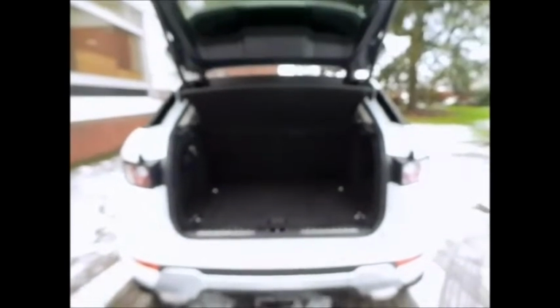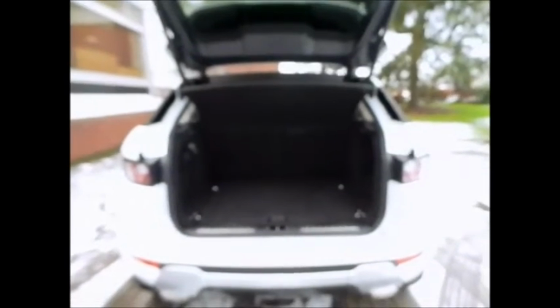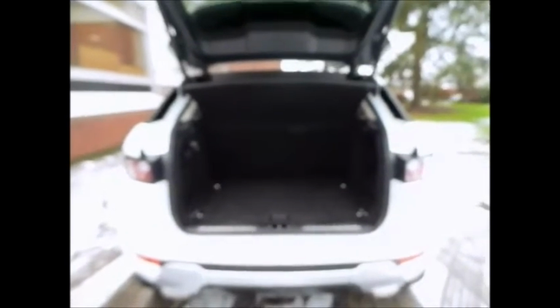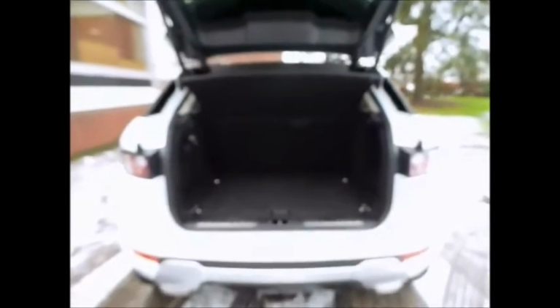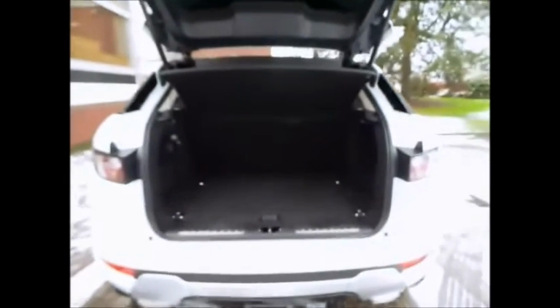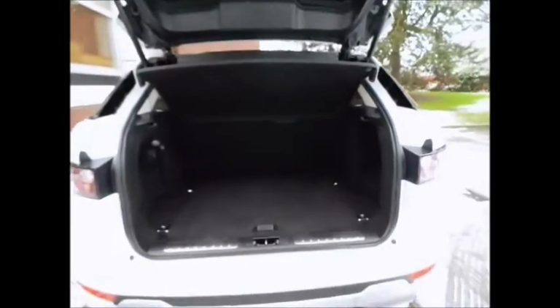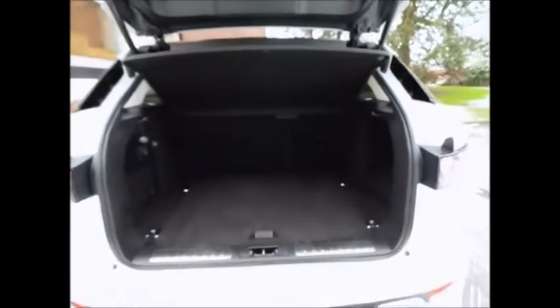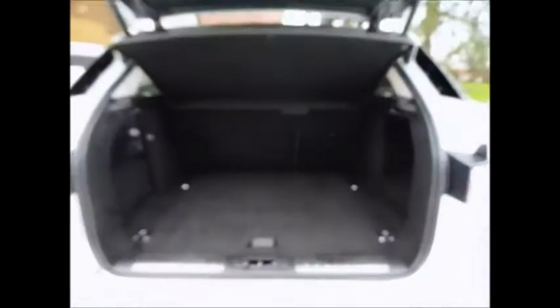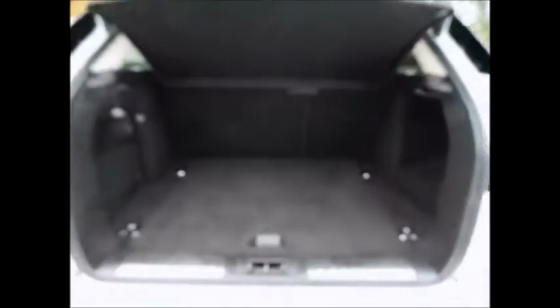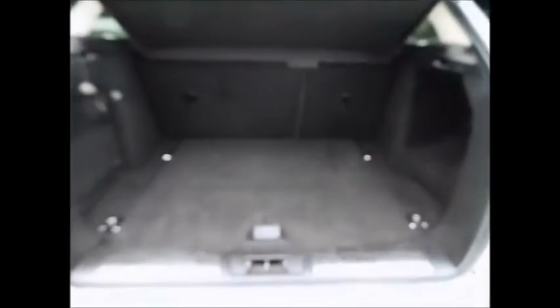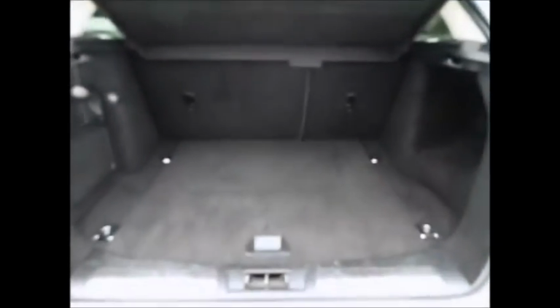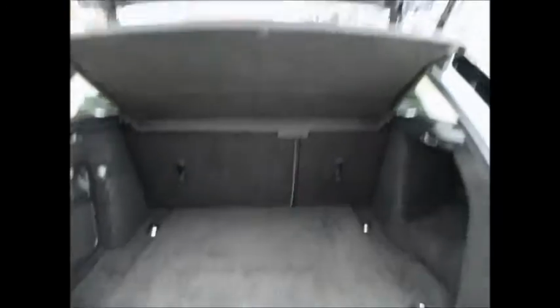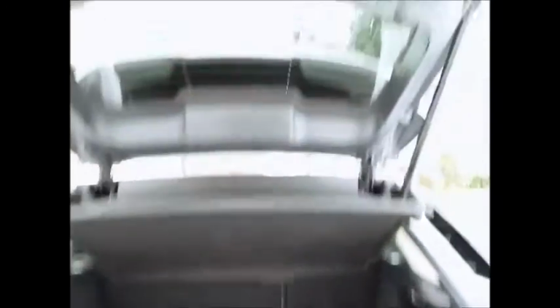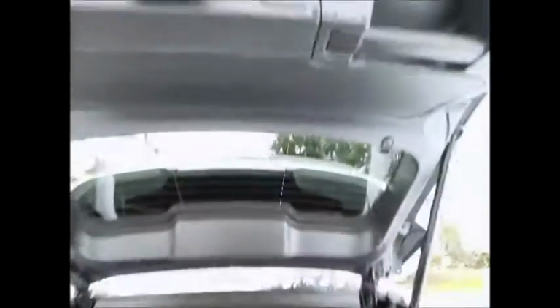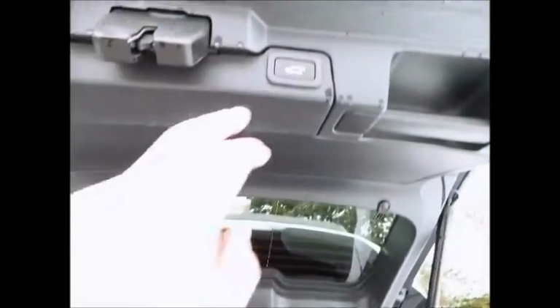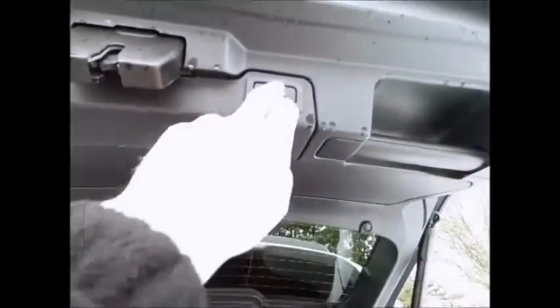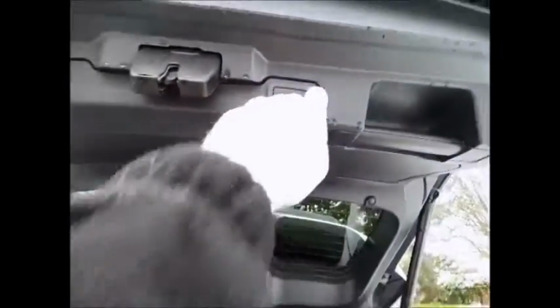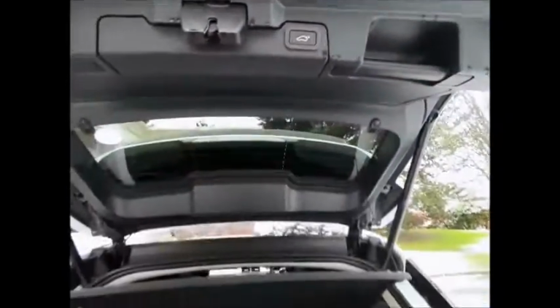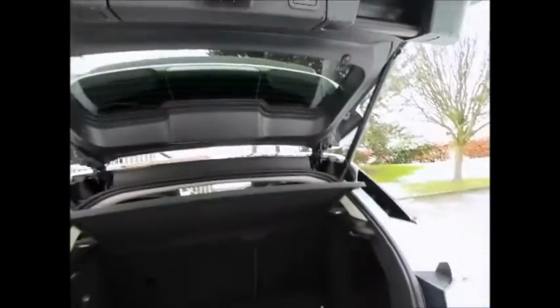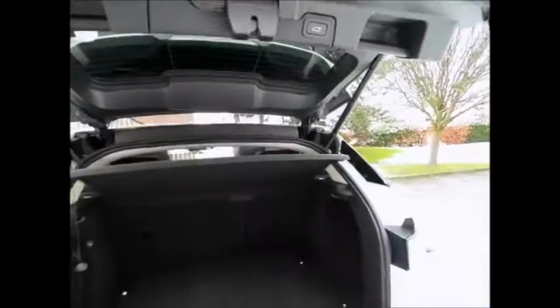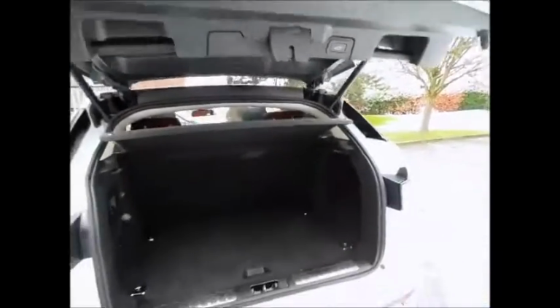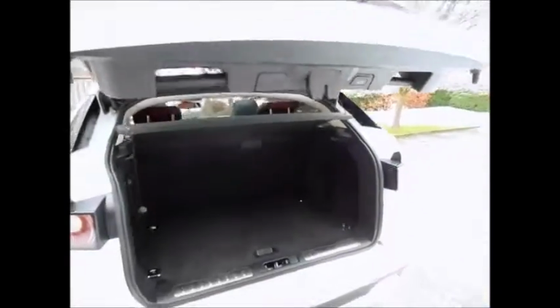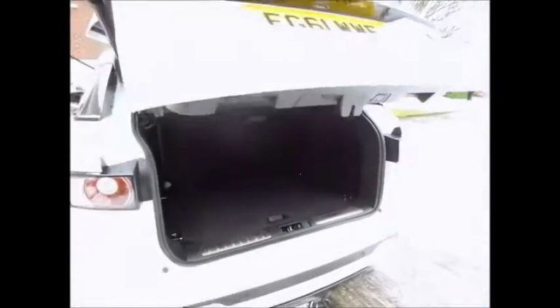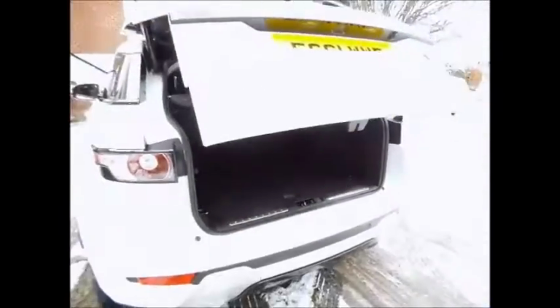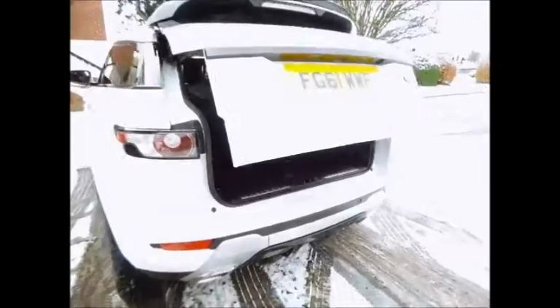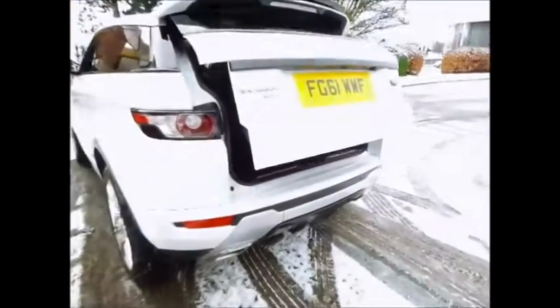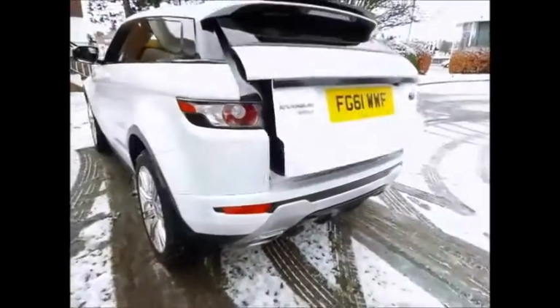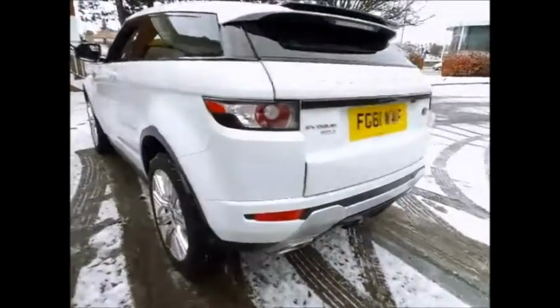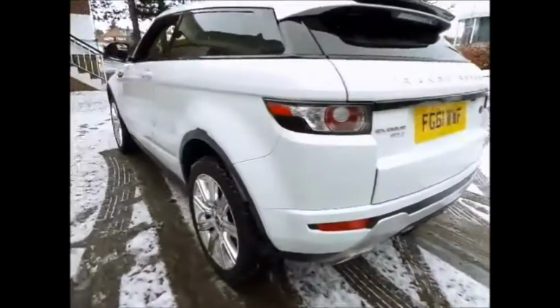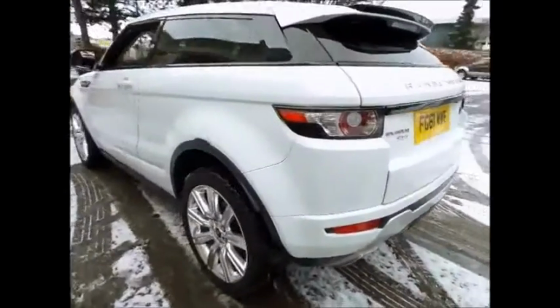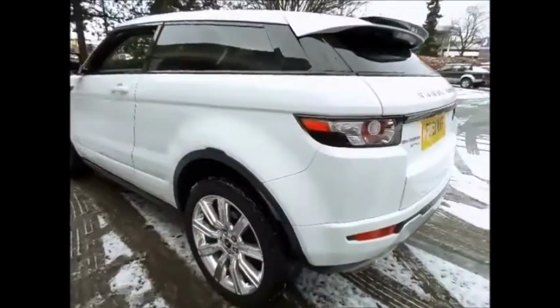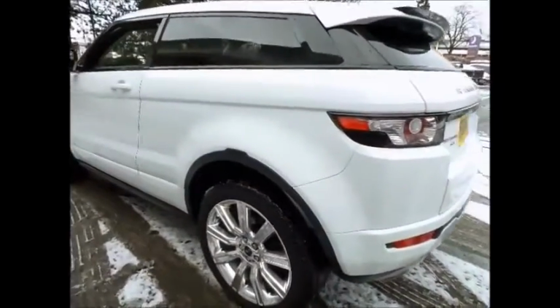This very rare model comes with 20-inch alloy wheels, satellite navigation, DAB radio, privacy glass, a powered rear tailgate, and Bi-Xenon headlights.